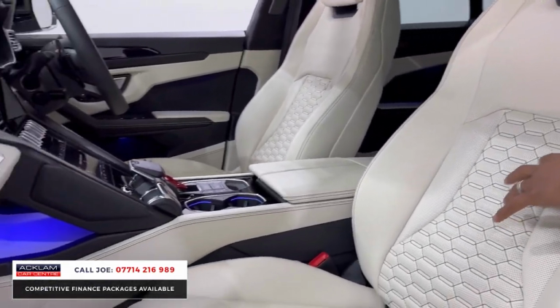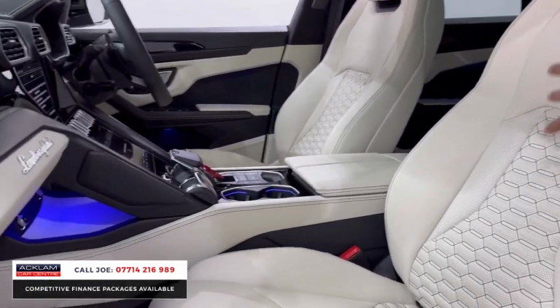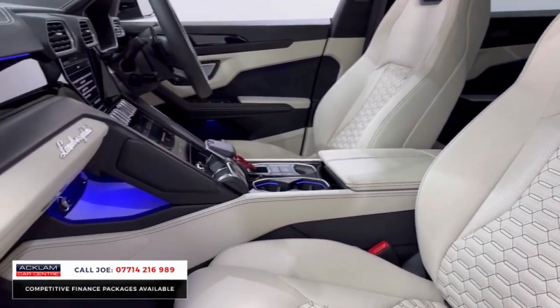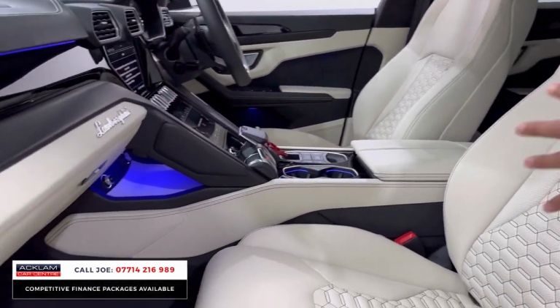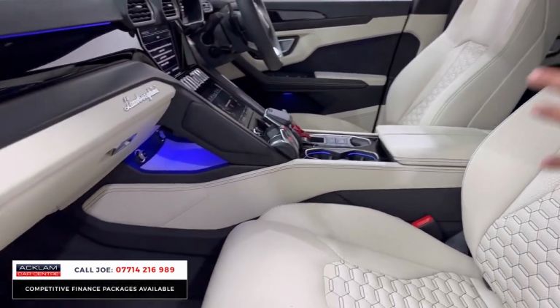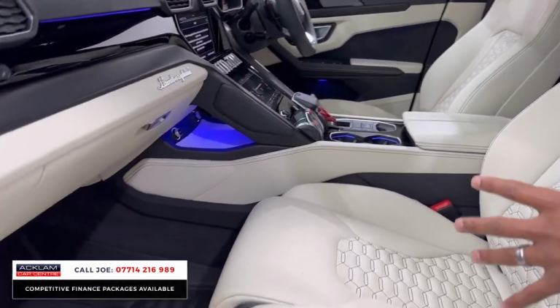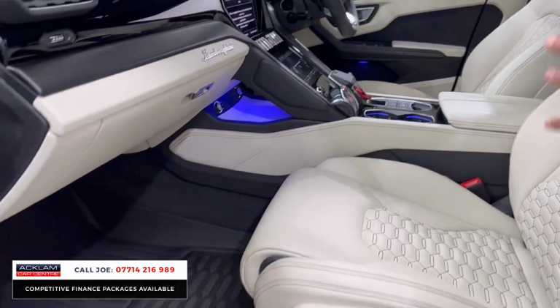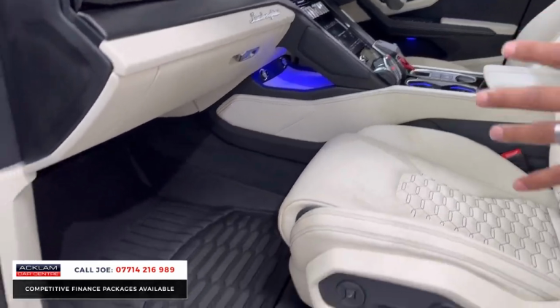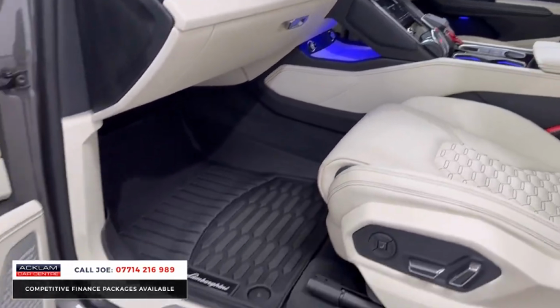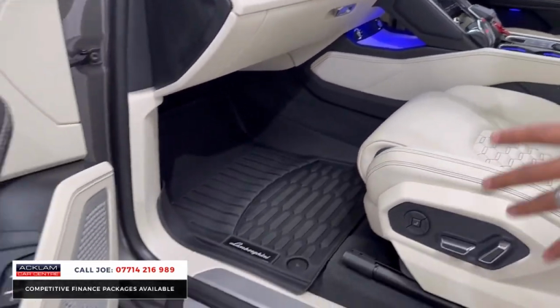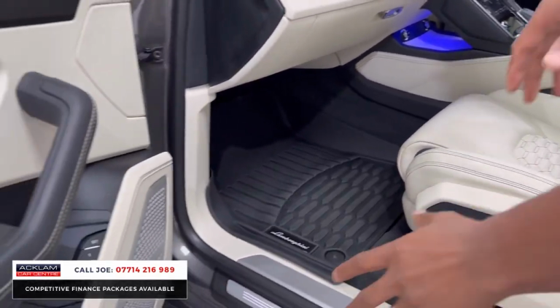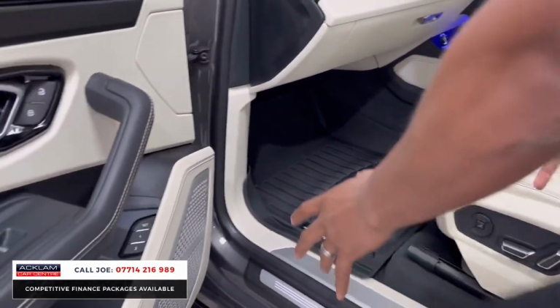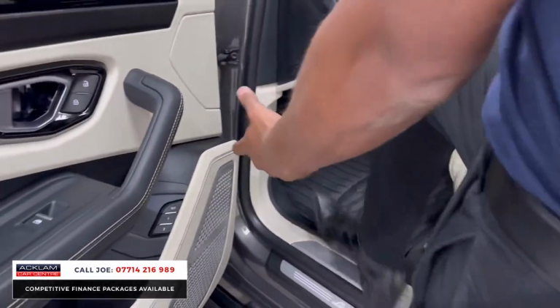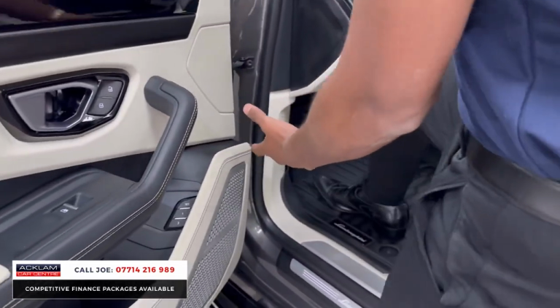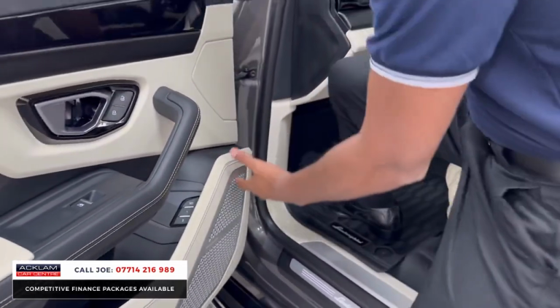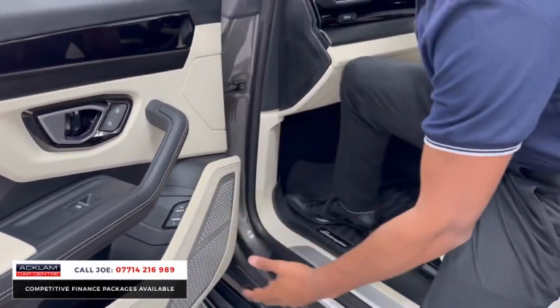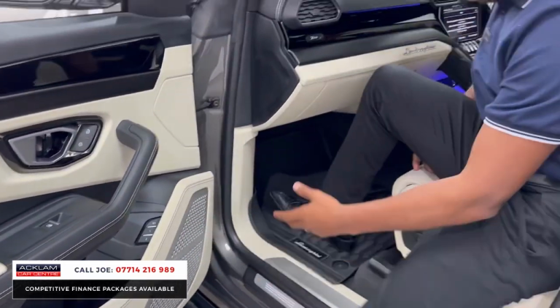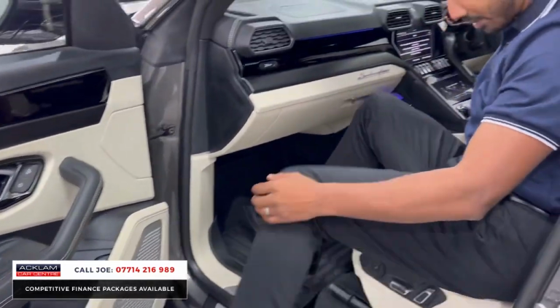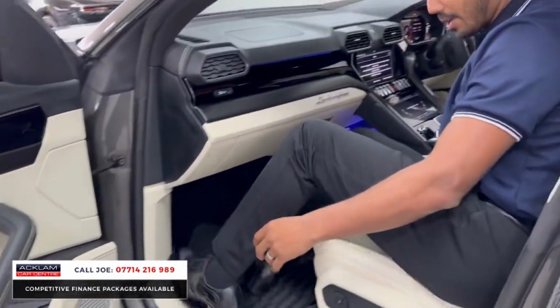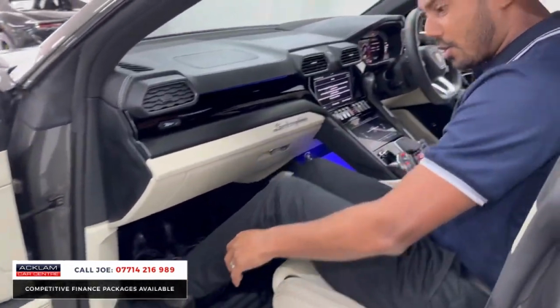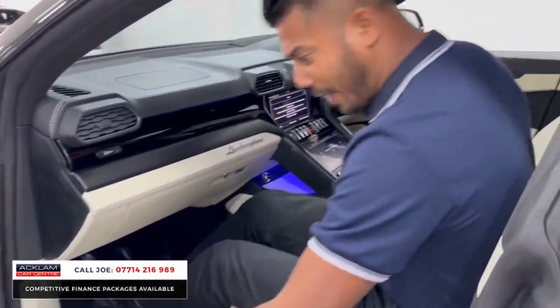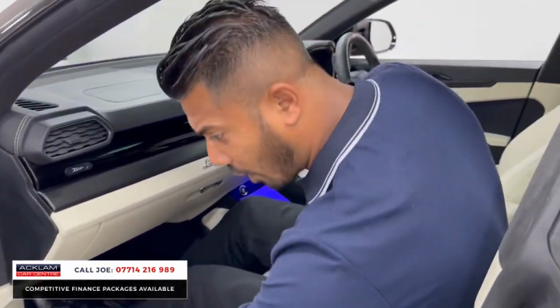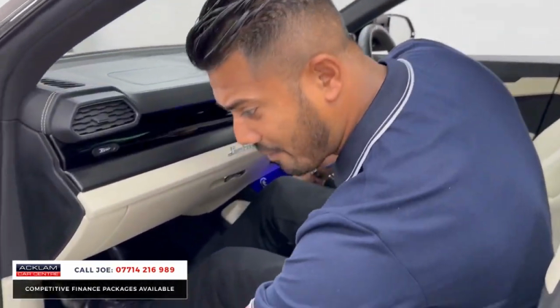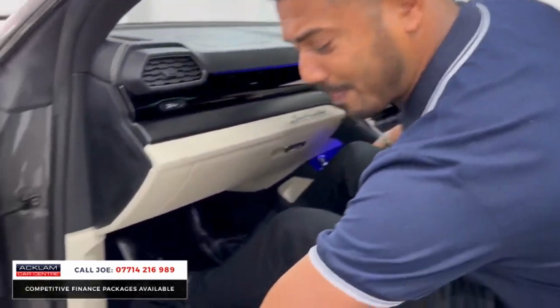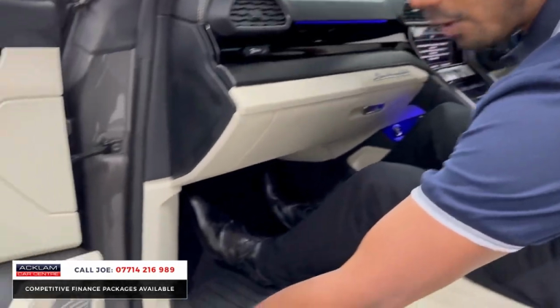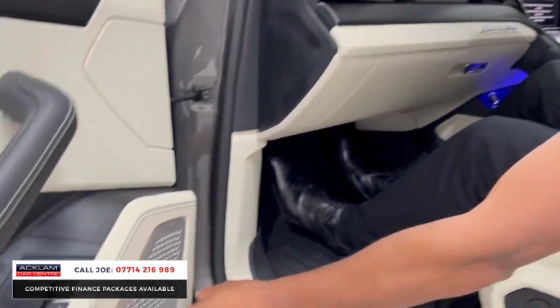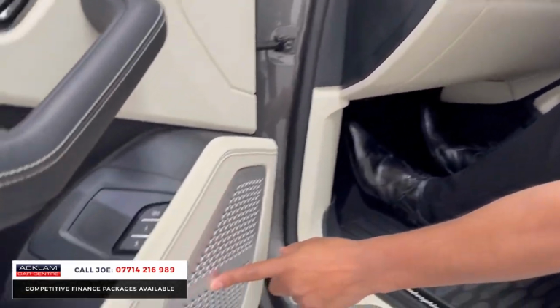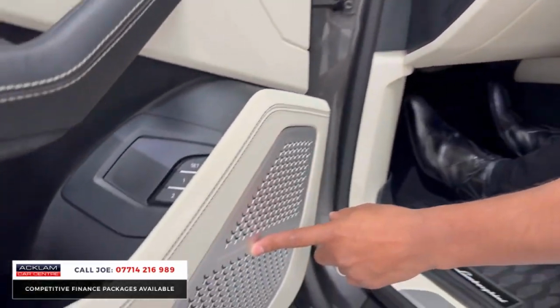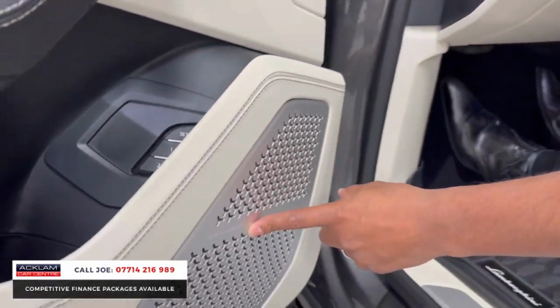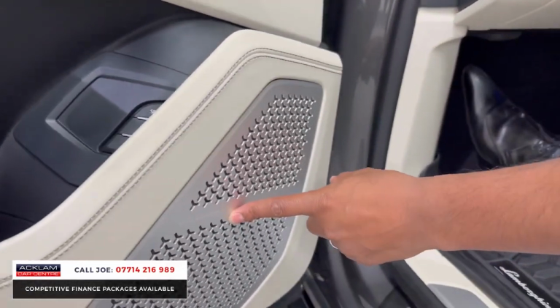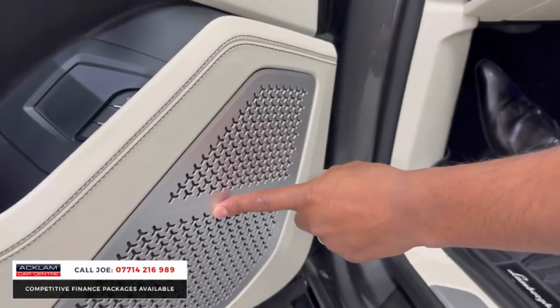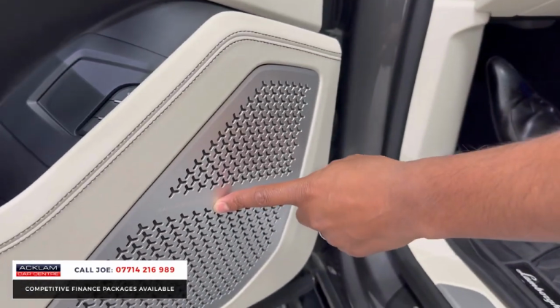...the bi-colour interior with lovely black stitching. All this costs money — all of it is extras. The stitching alone is nearly £2,500. You've then got a very expensive optional extra: the Bang & Olufsen sound system.